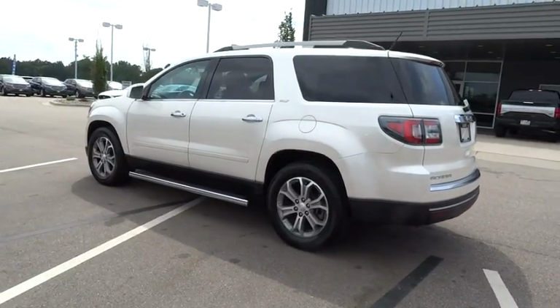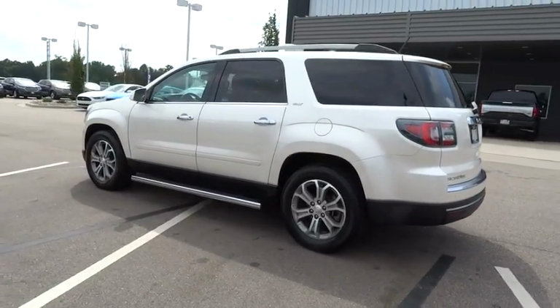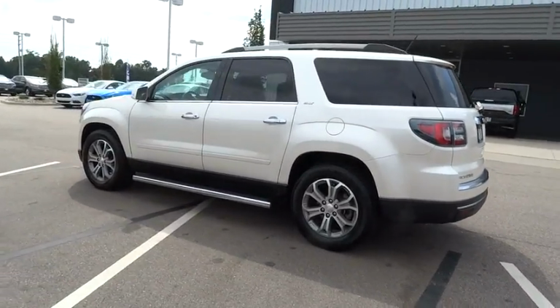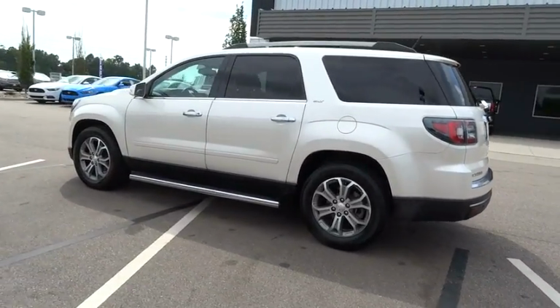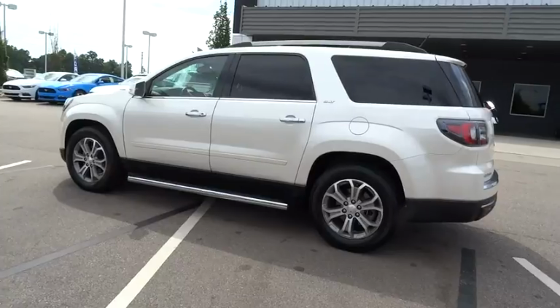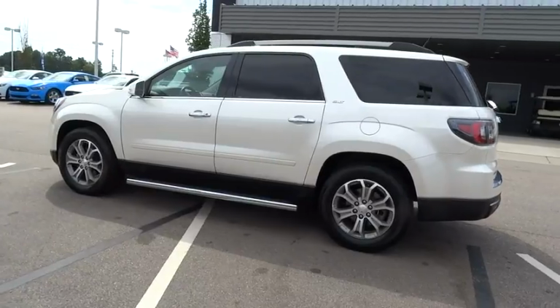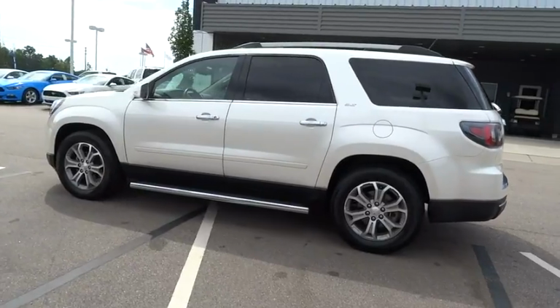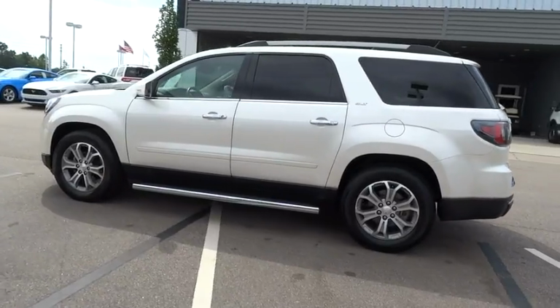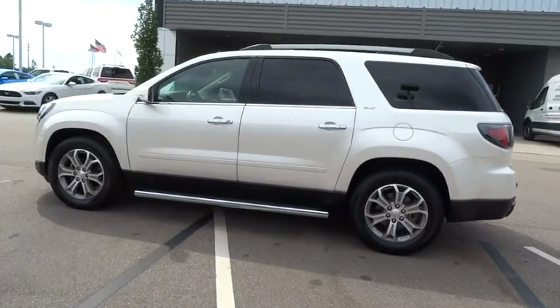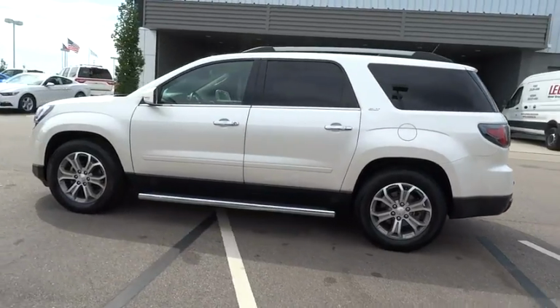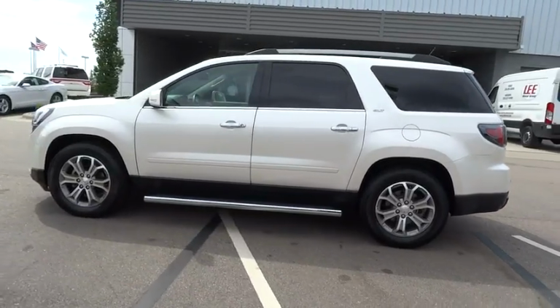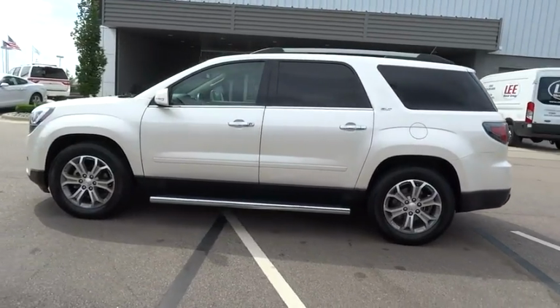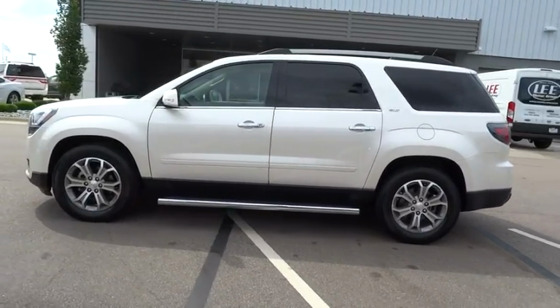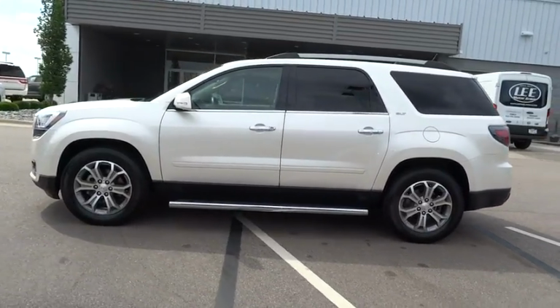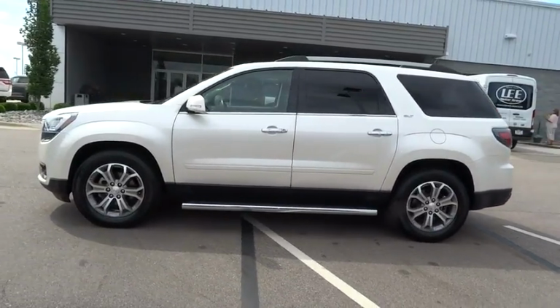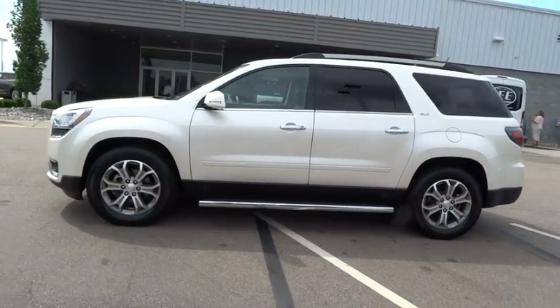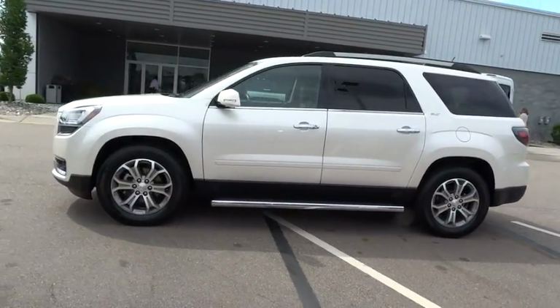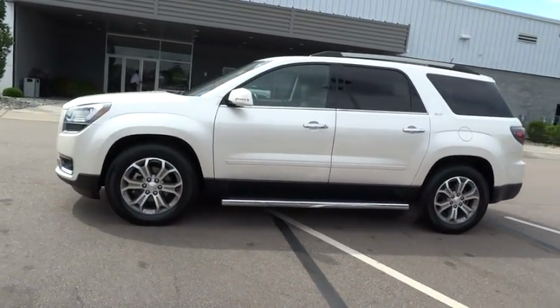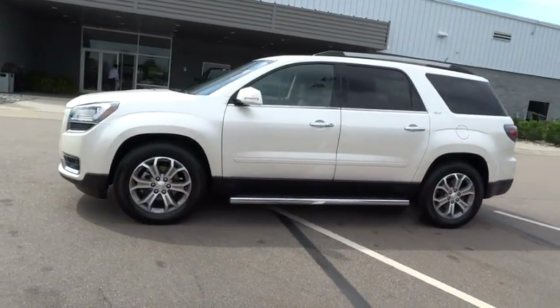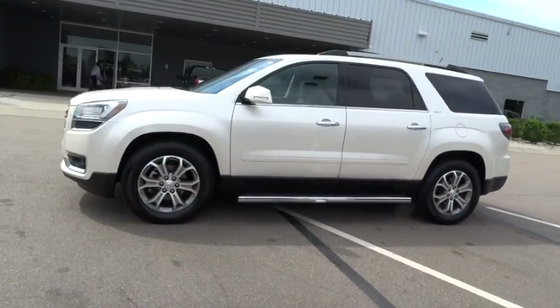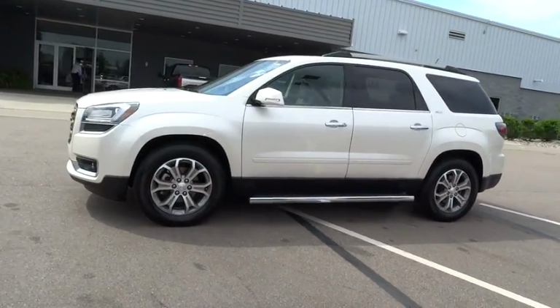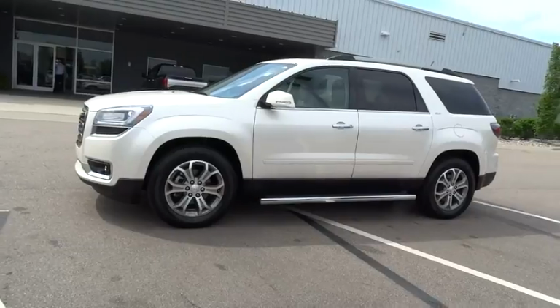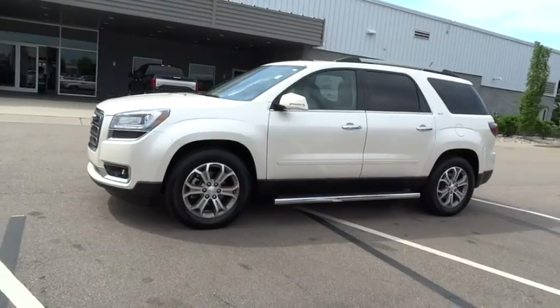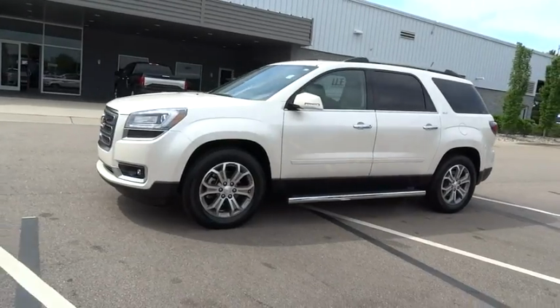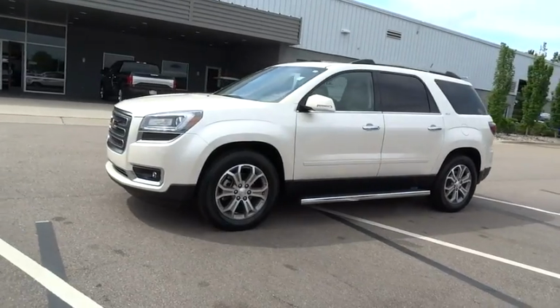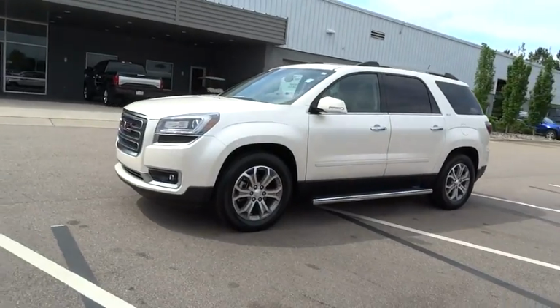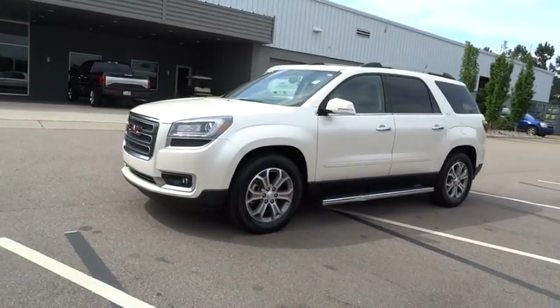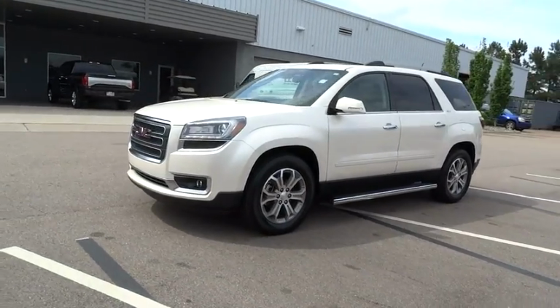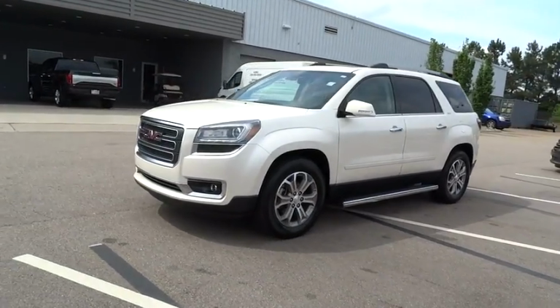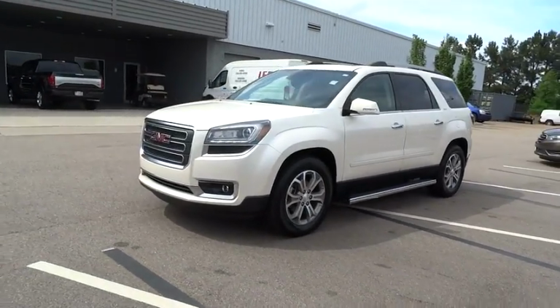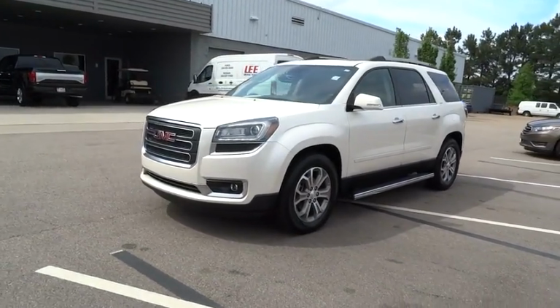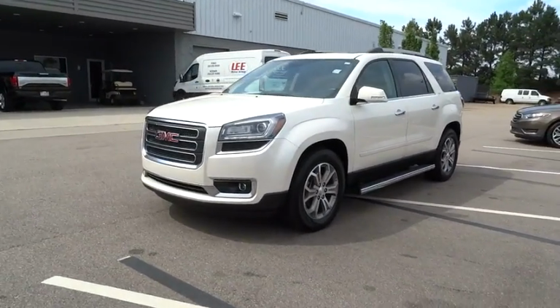This vehicle has less than 35,000 miles. Here are some of this vehicle's great options: traction control, keyless entry, remote engine start, backup camera.